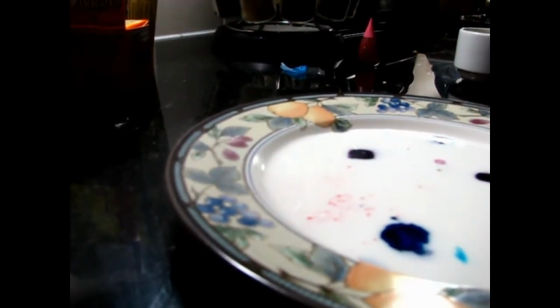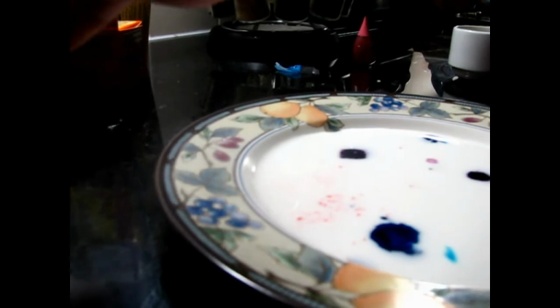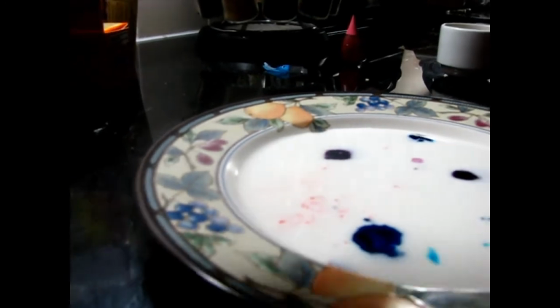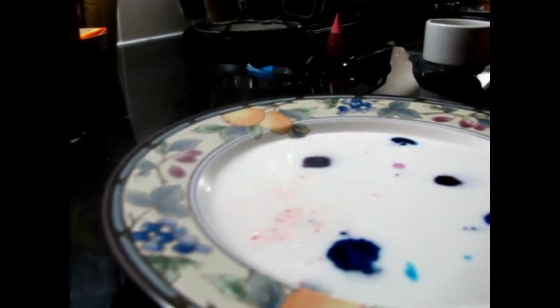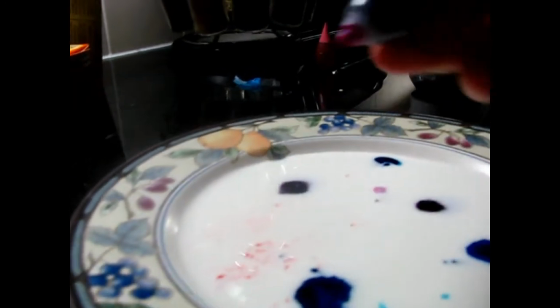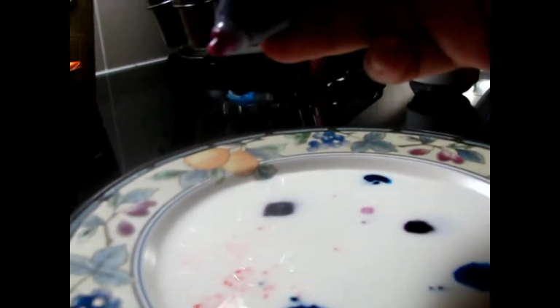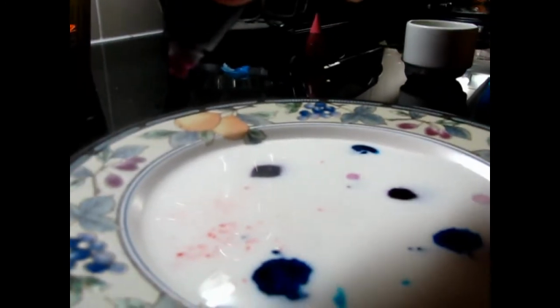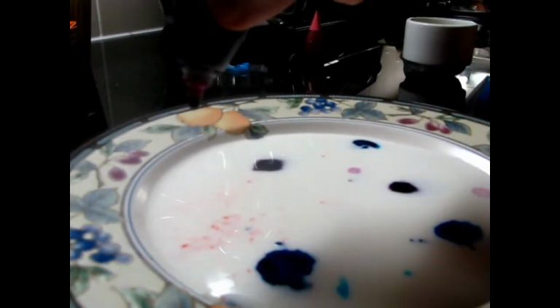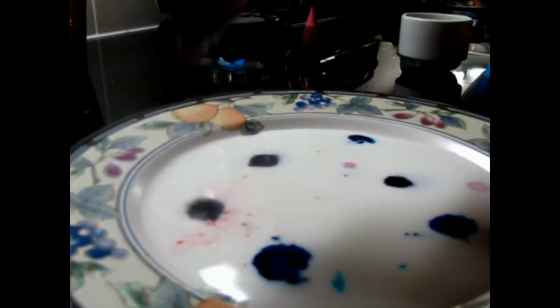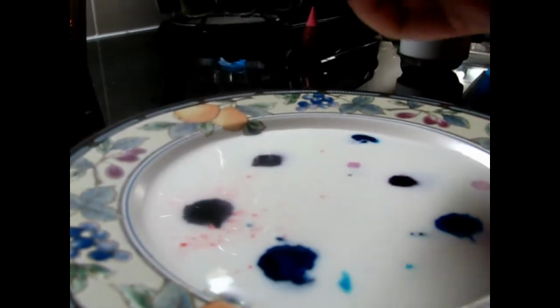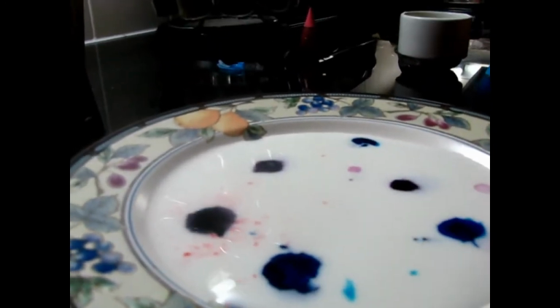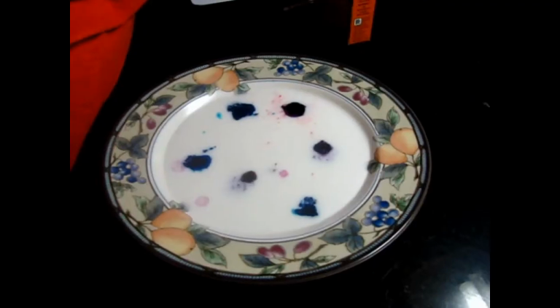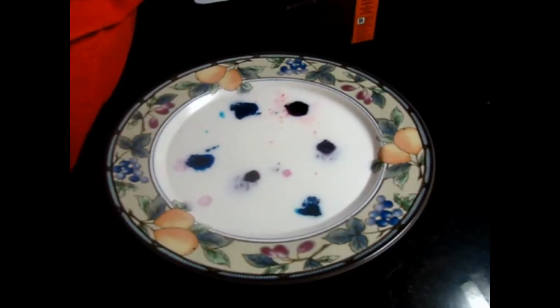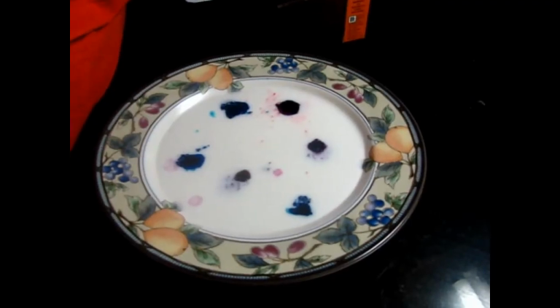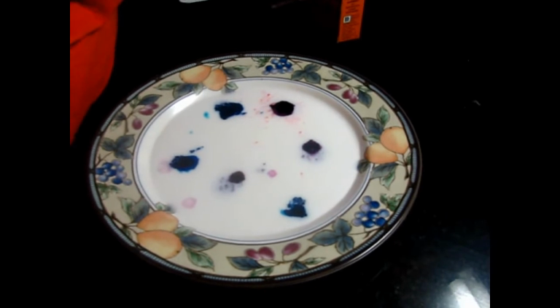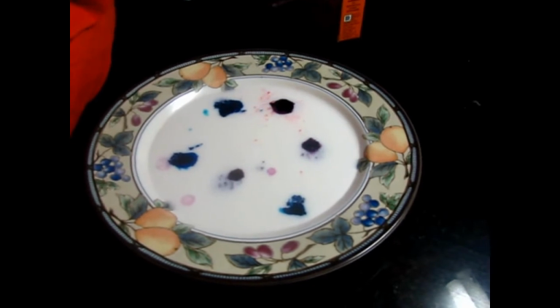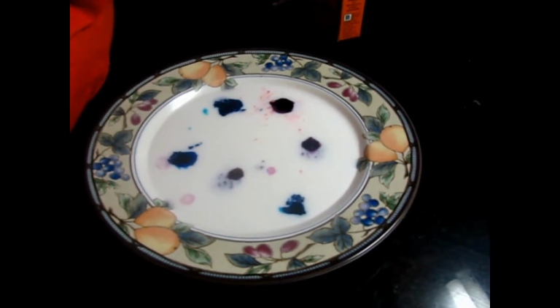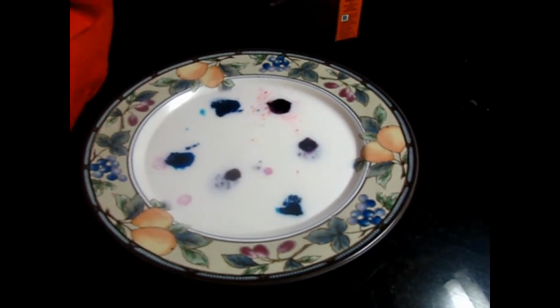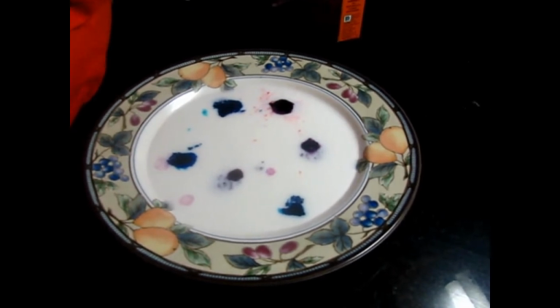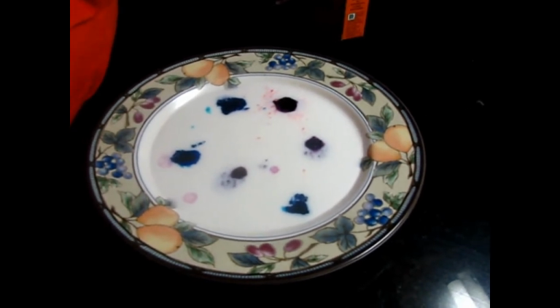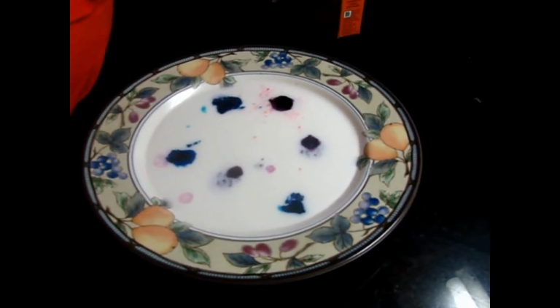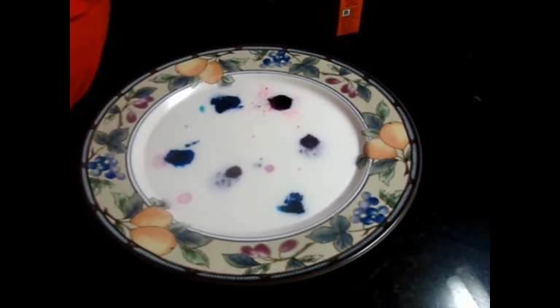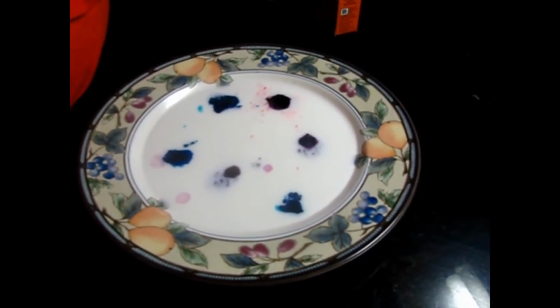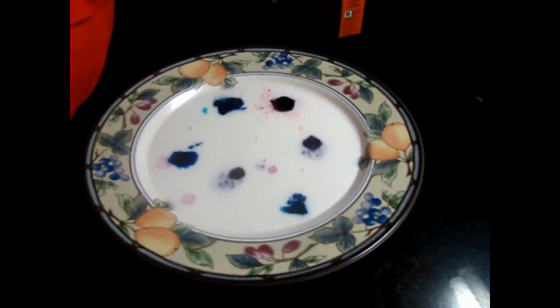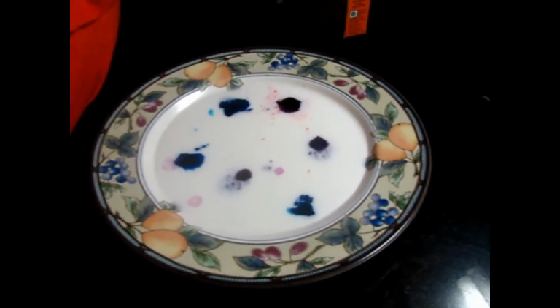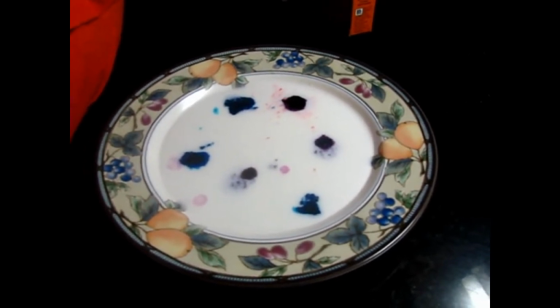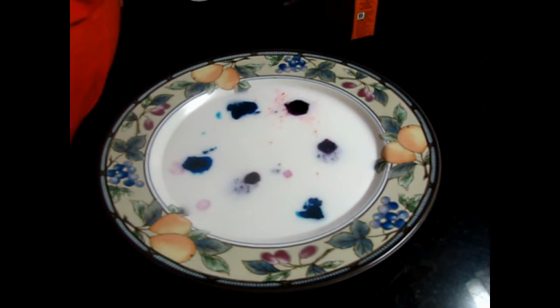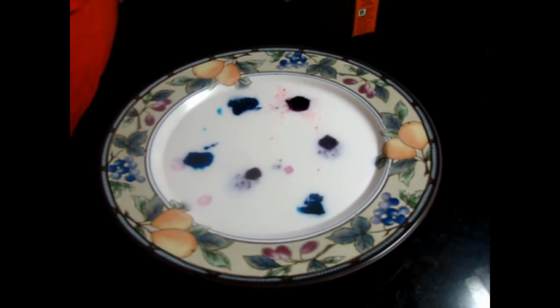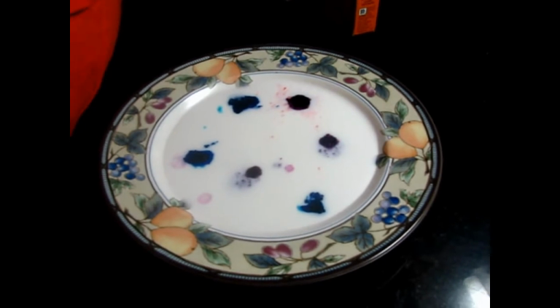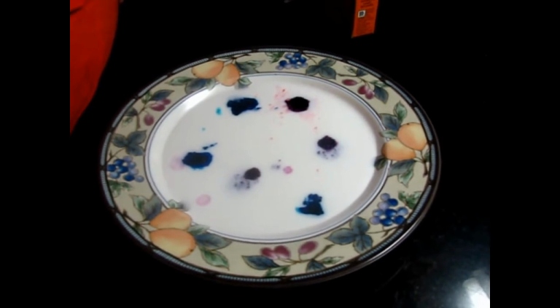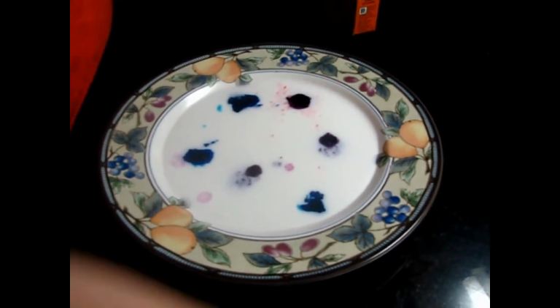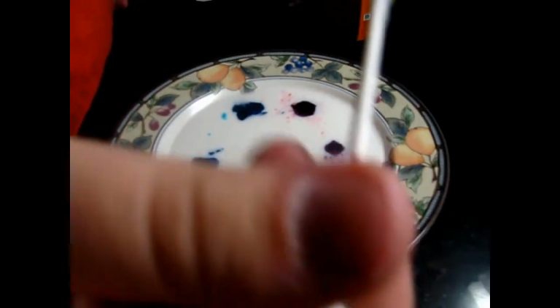What do you need to actually tape in there? Take the cotton swab in the dishwasher liquid. Attach the coated swab to the milk in the middle of the plate.